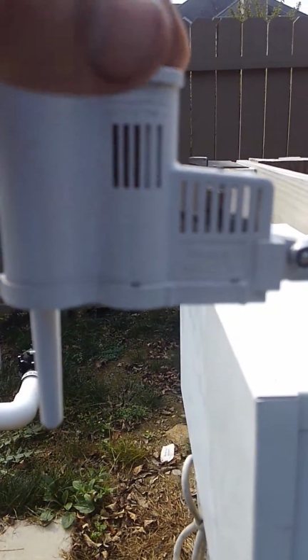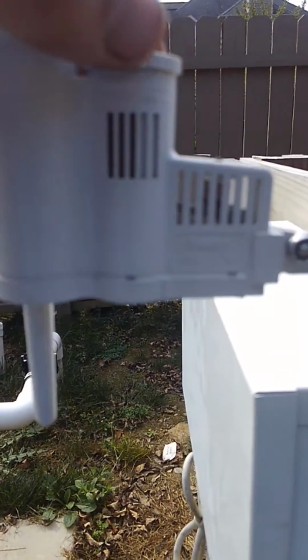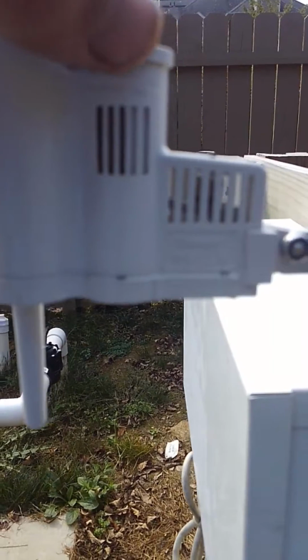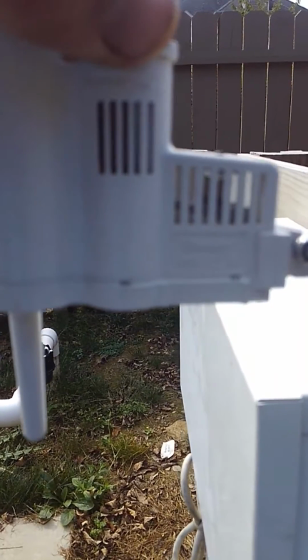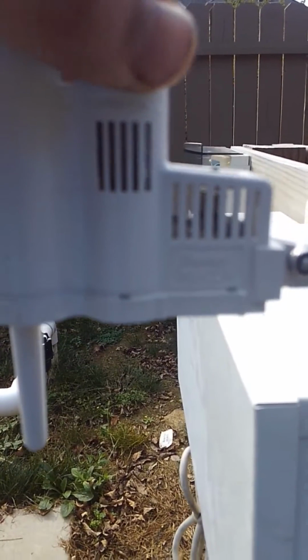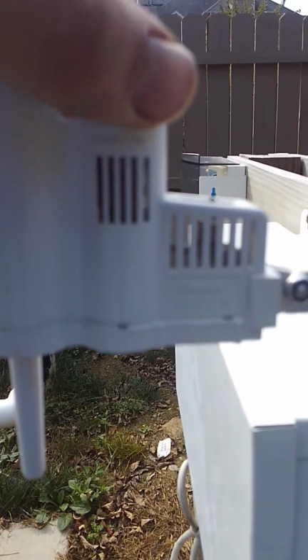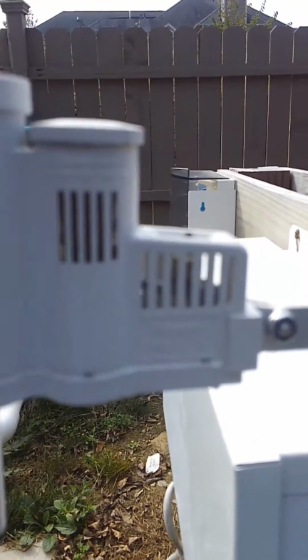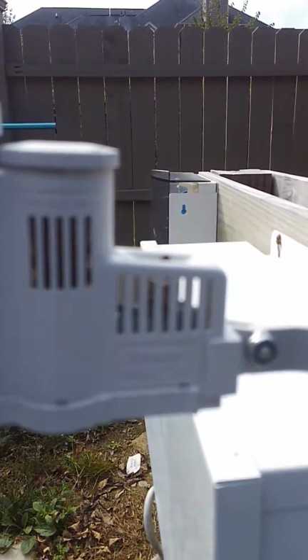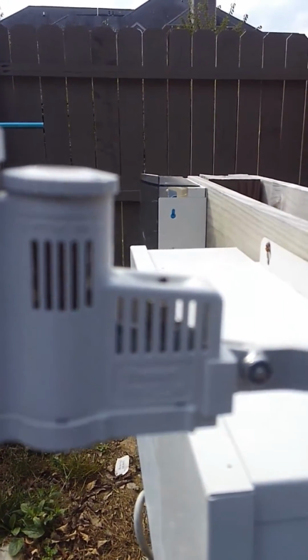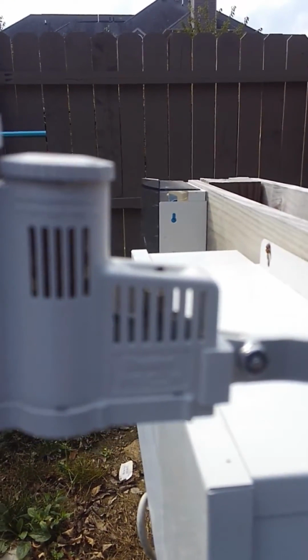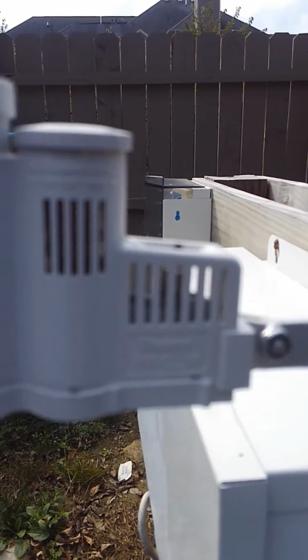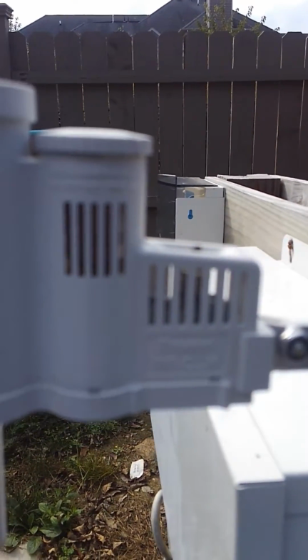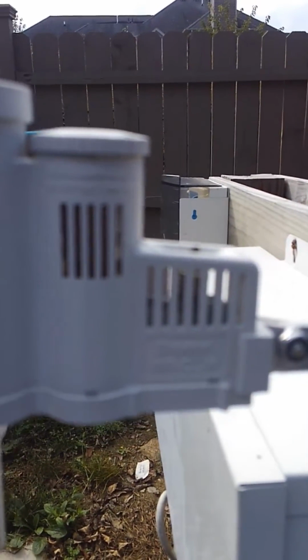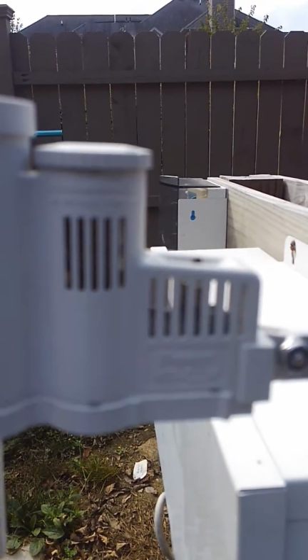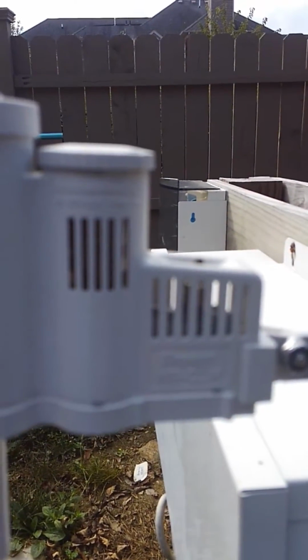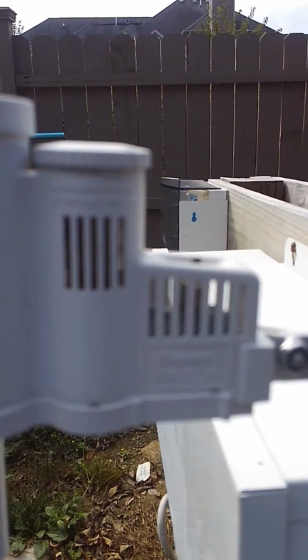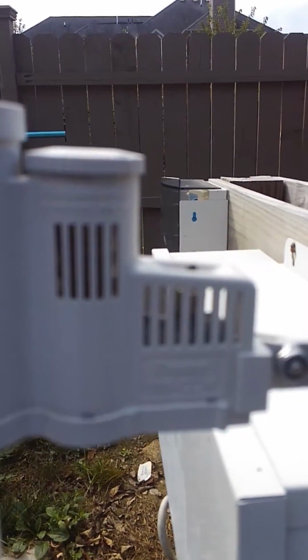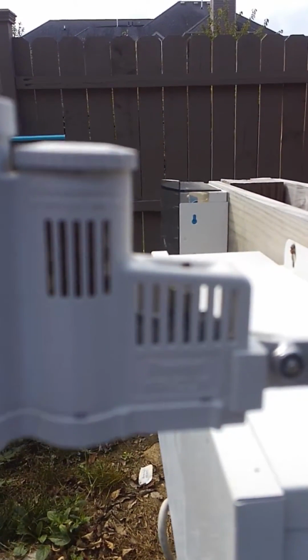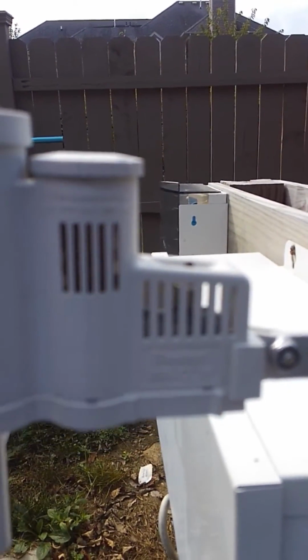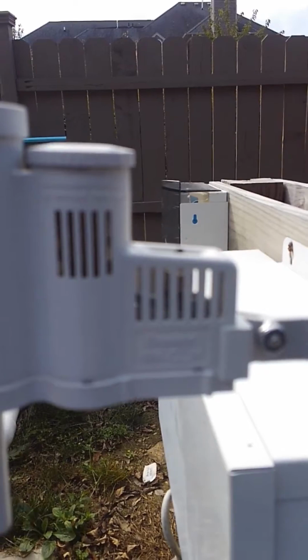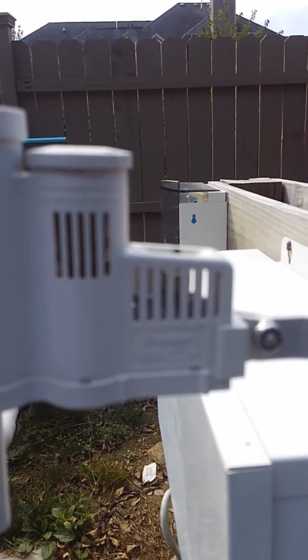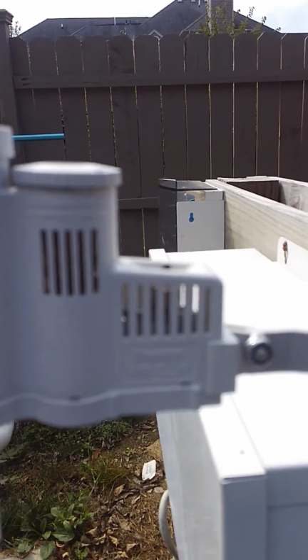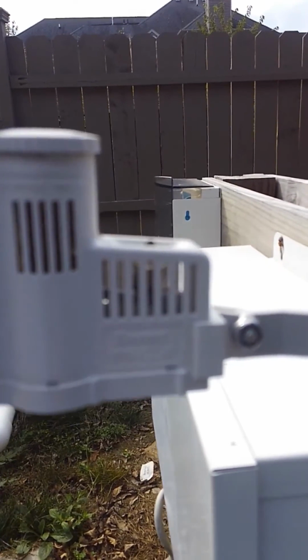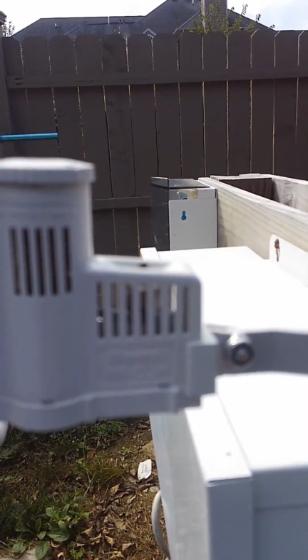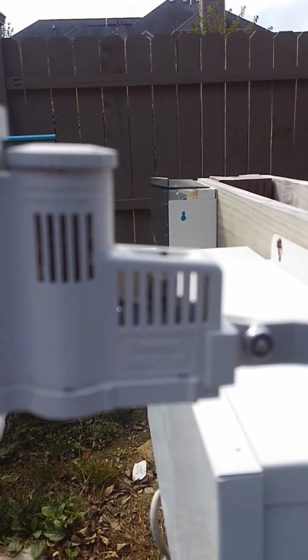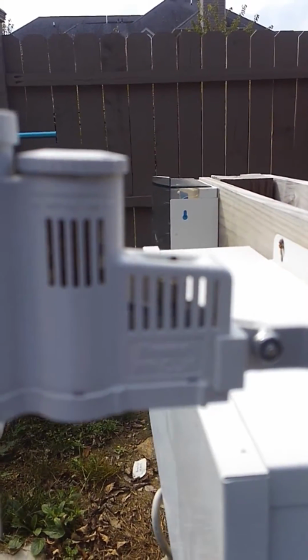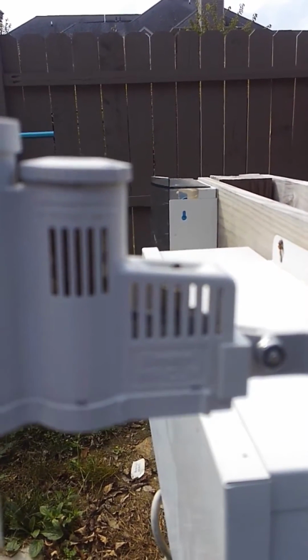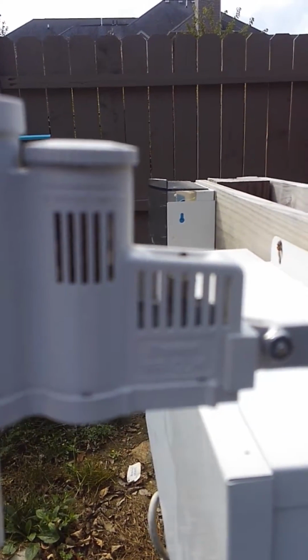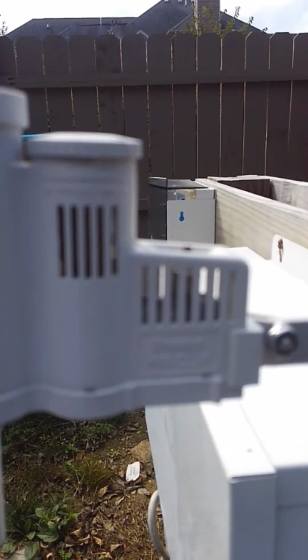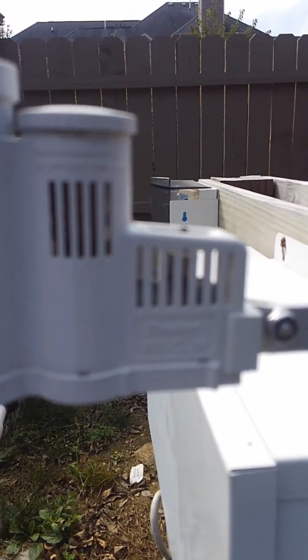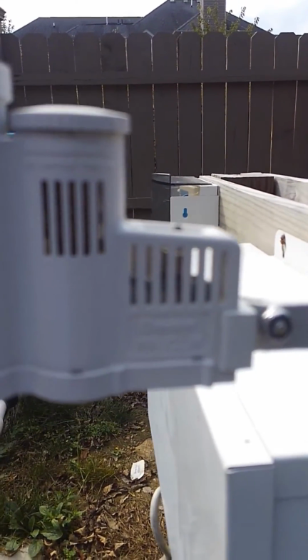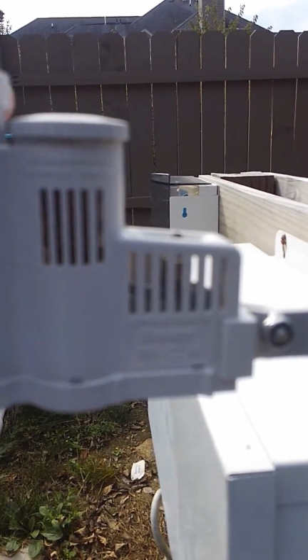Inside of here are little wicks that as the rain hits them, the wicks will expand and shrink to hit a switch or release a switch as they dry out.